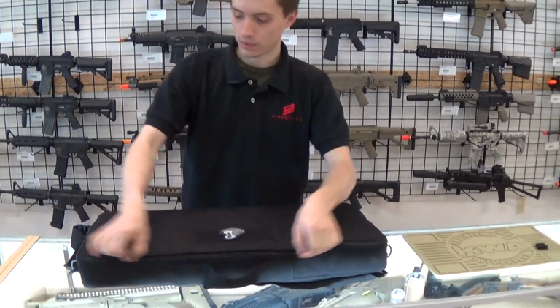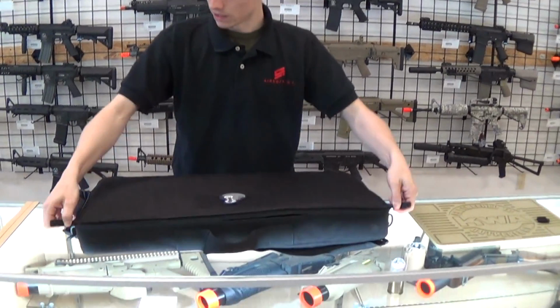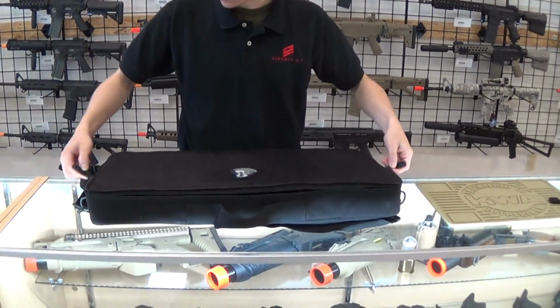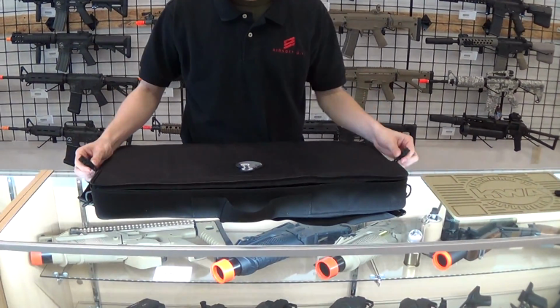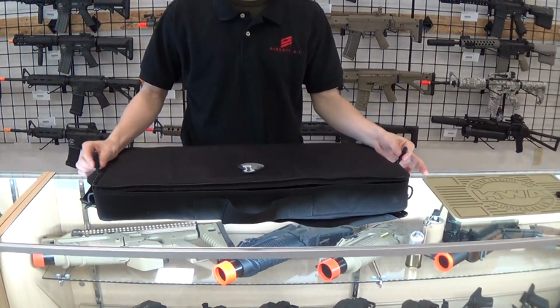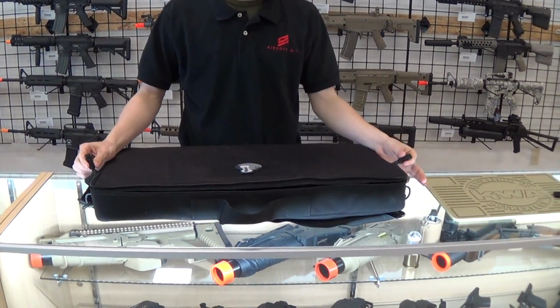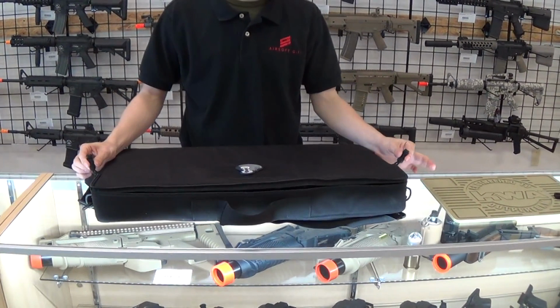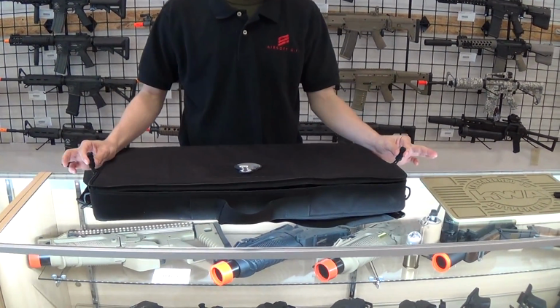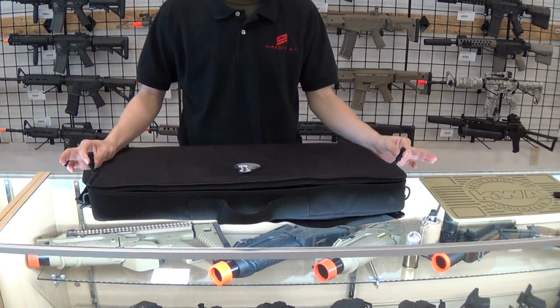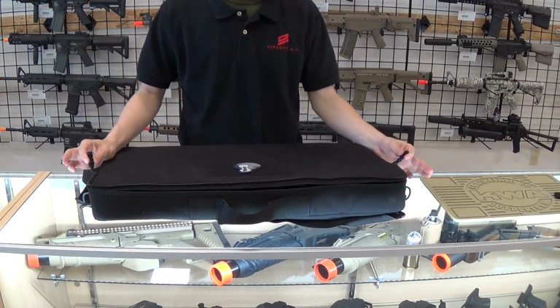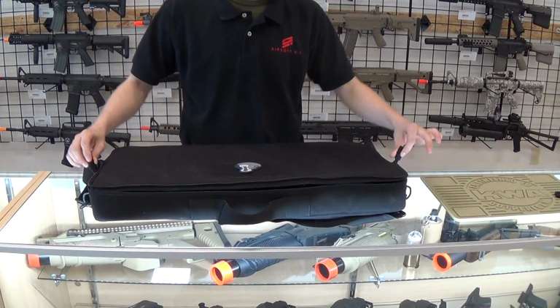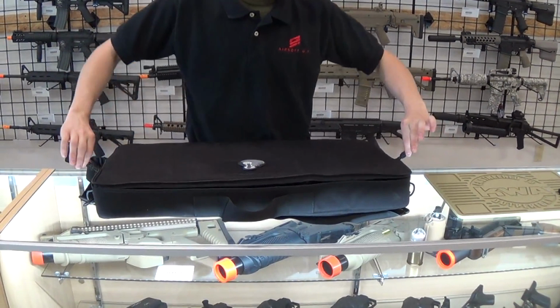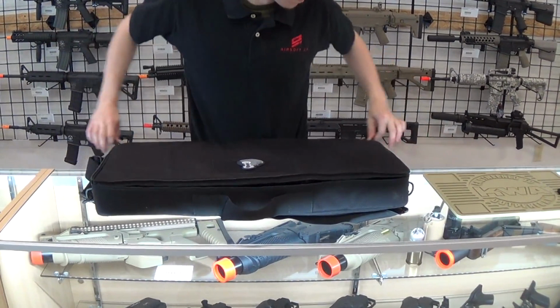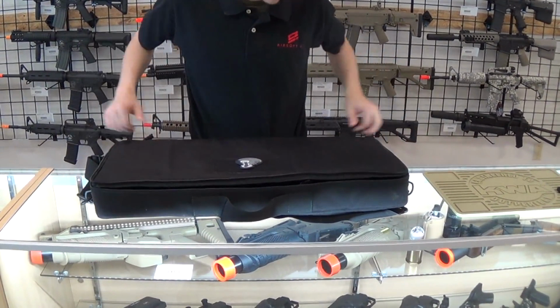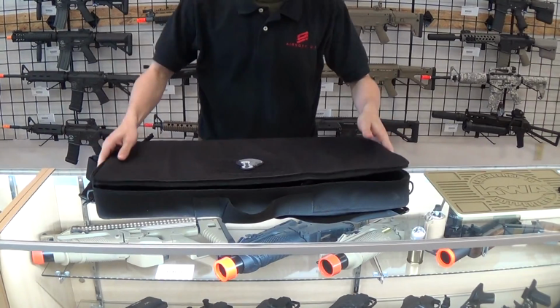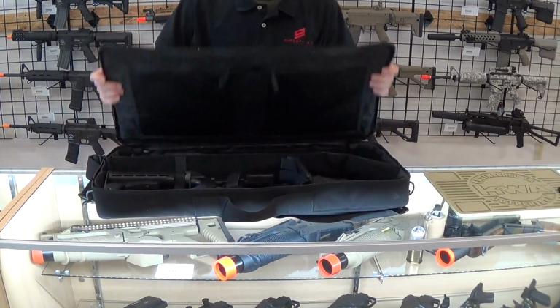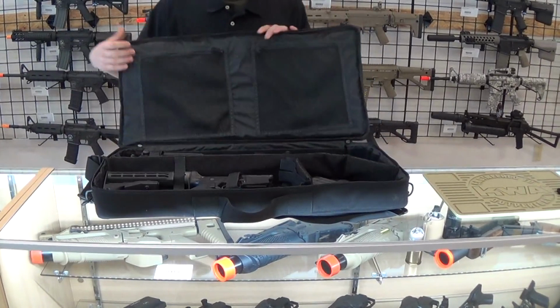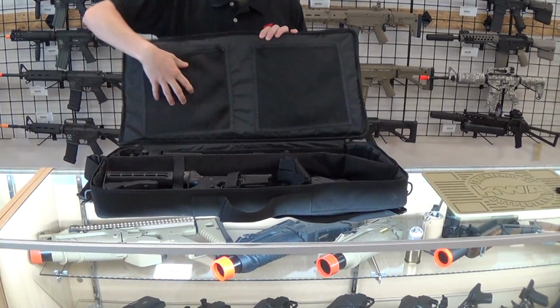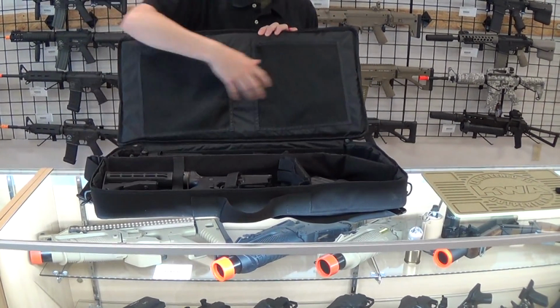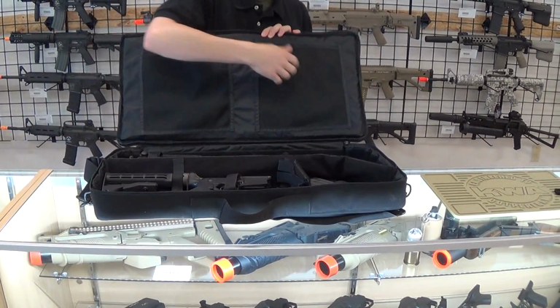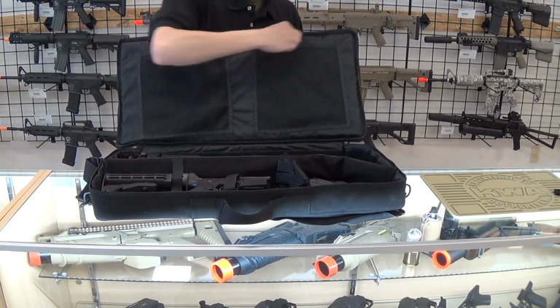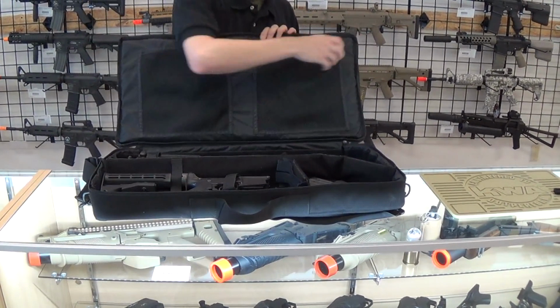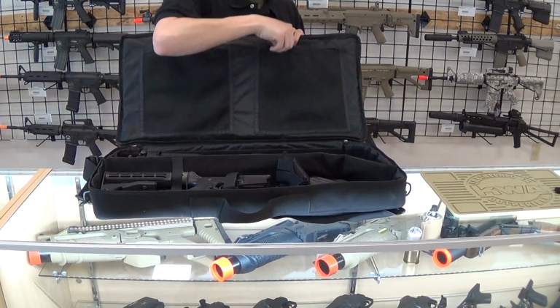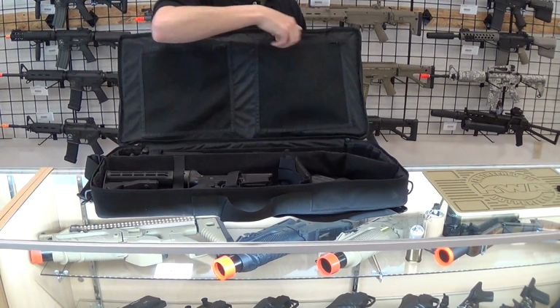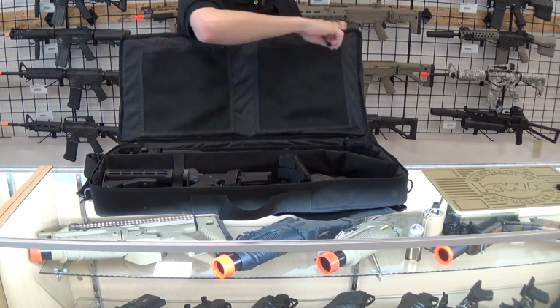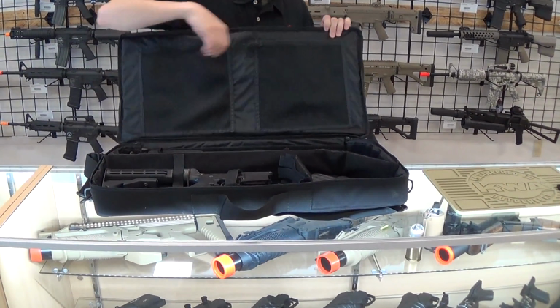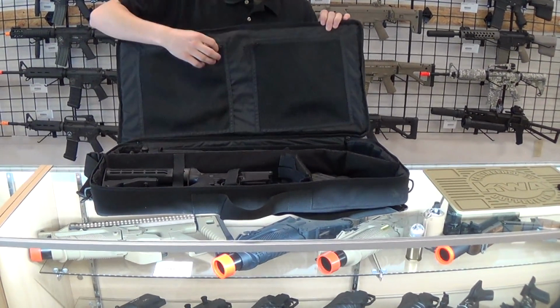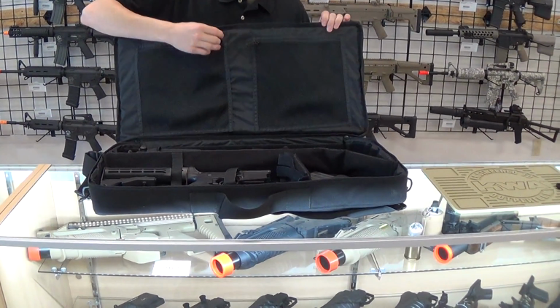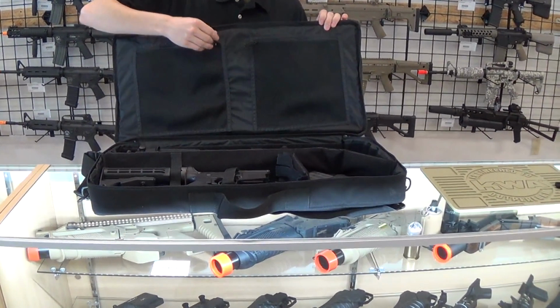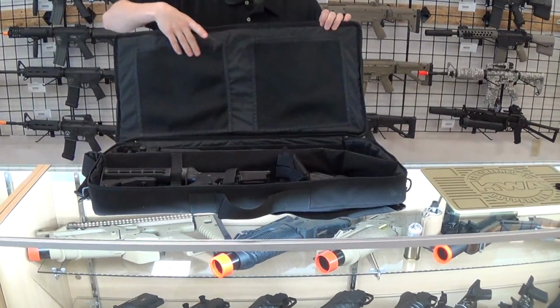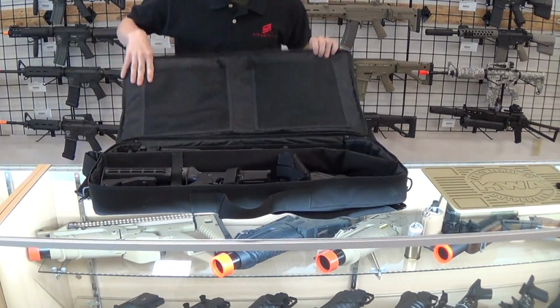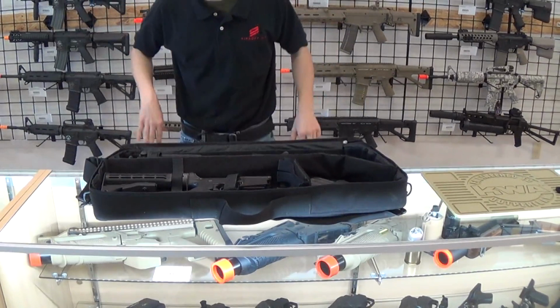Getting into the bag, you have these nice little pull tabs on your zippers which are made of paracord. You have two large pockets here for accessories, also with the paracord pull tabs, which are very, very nice.